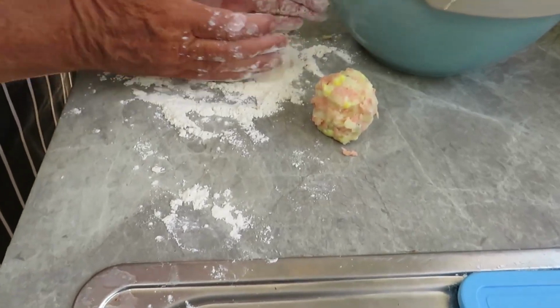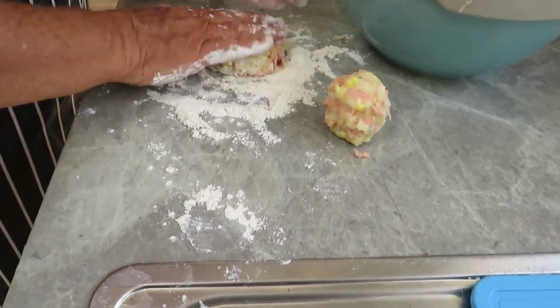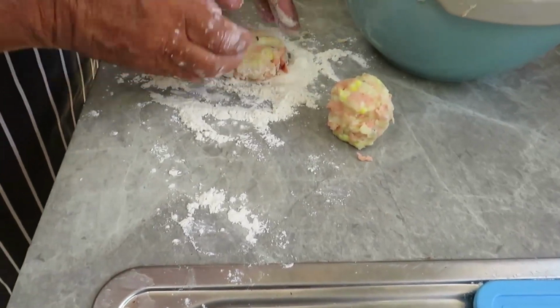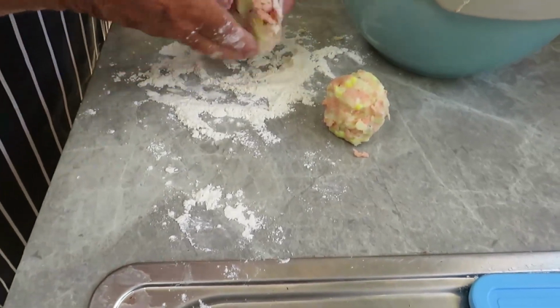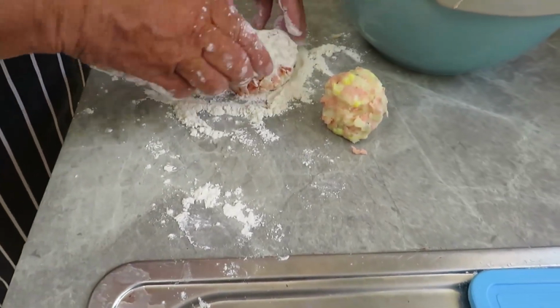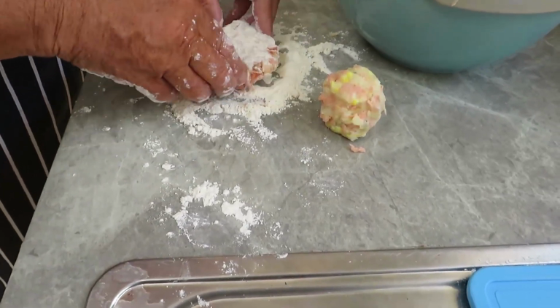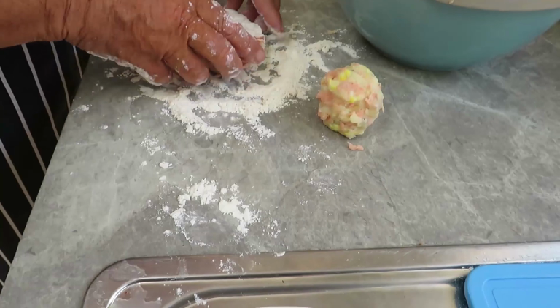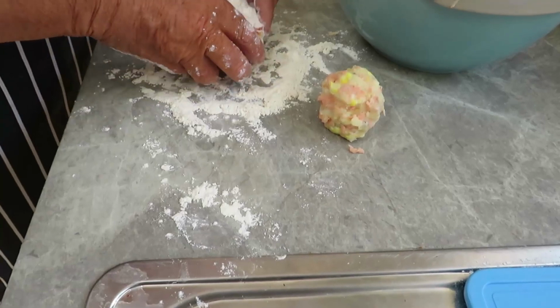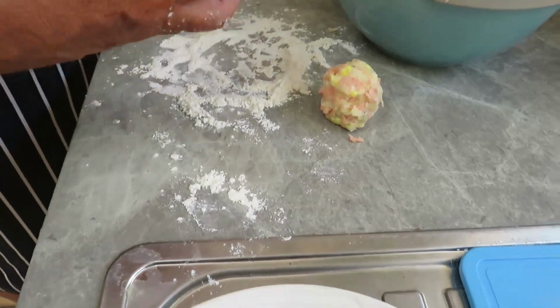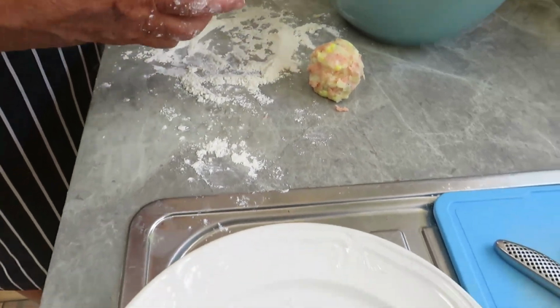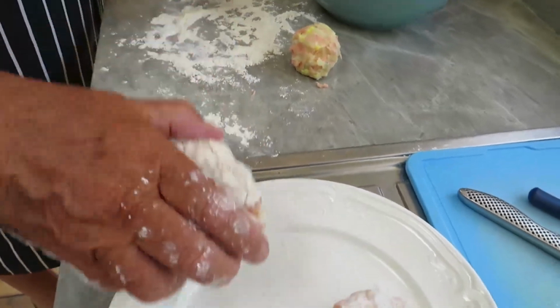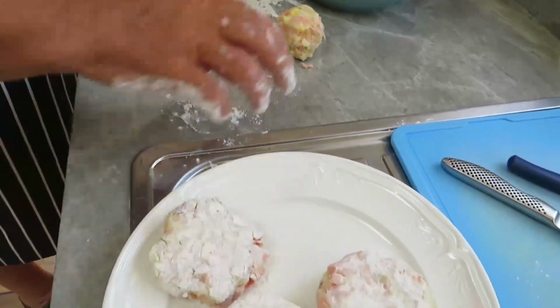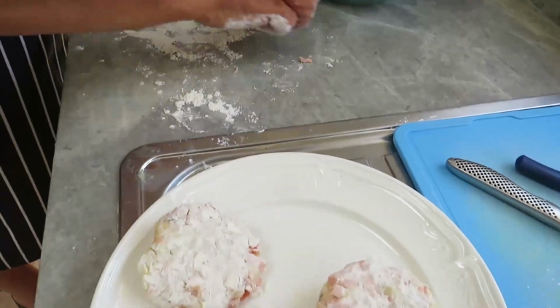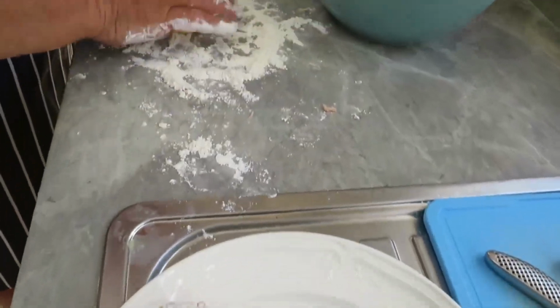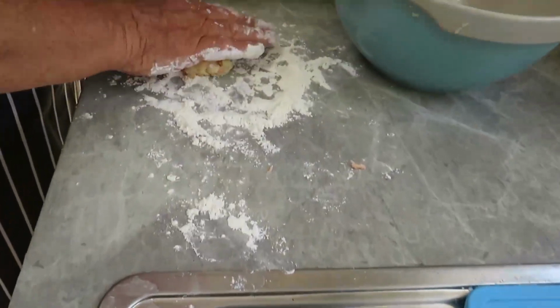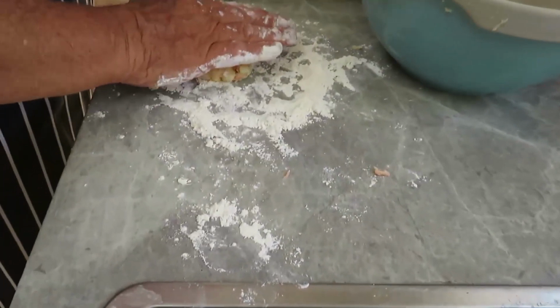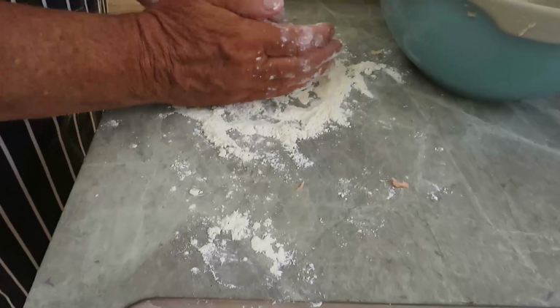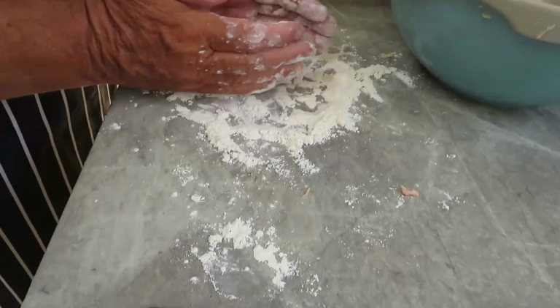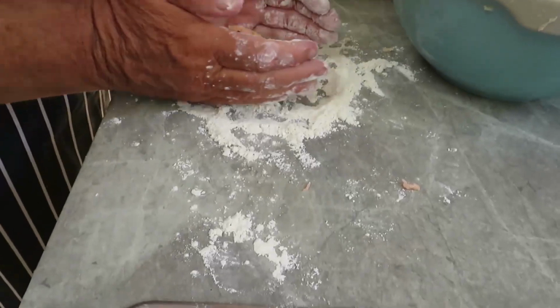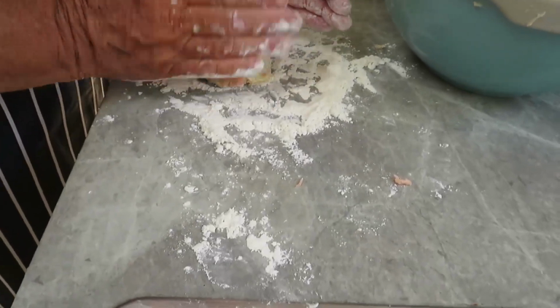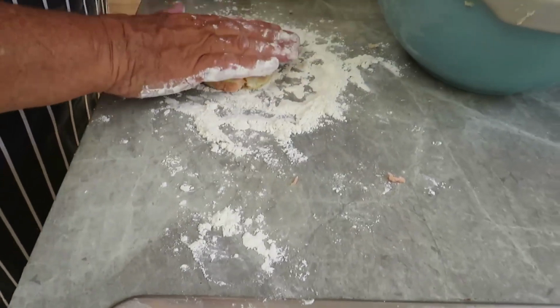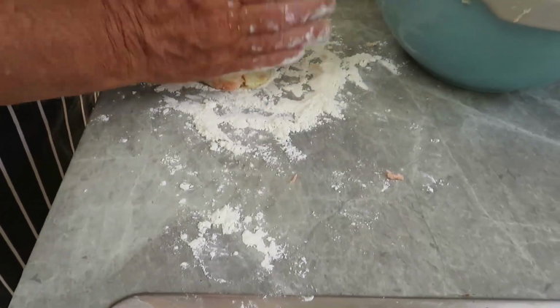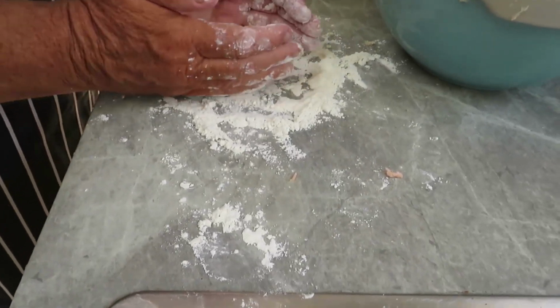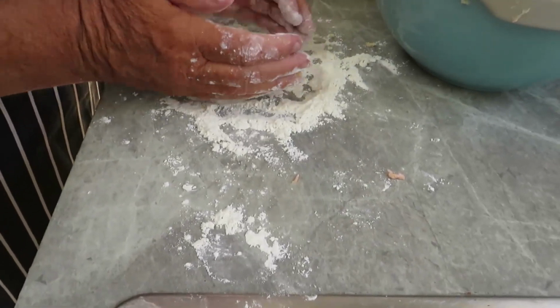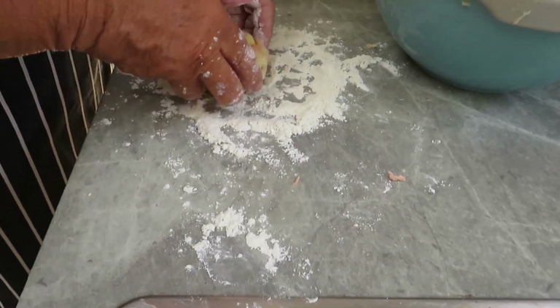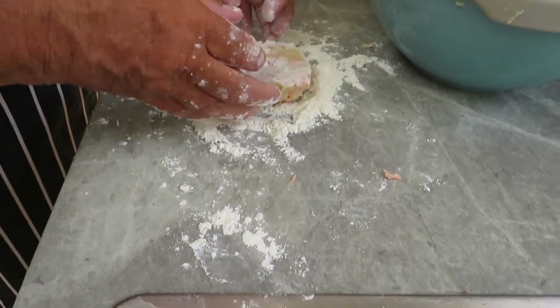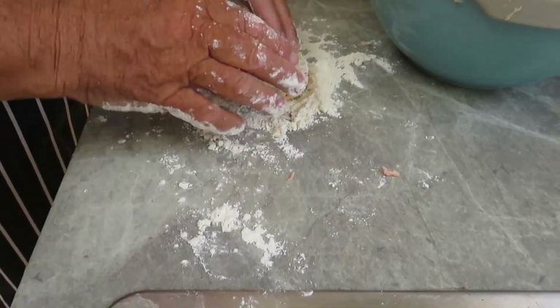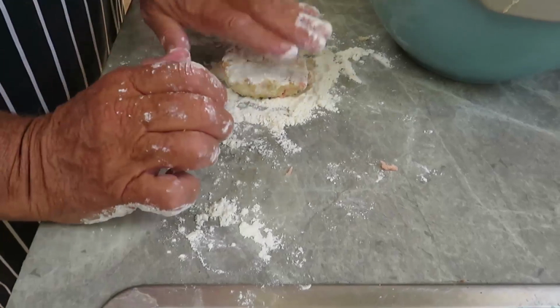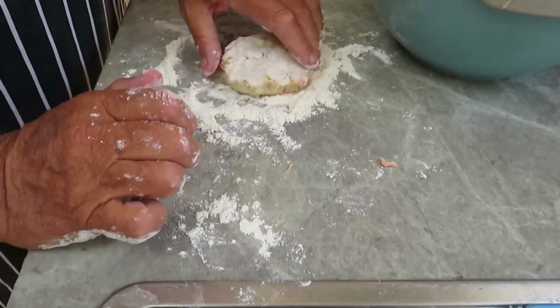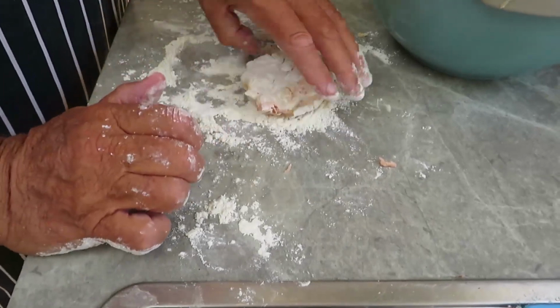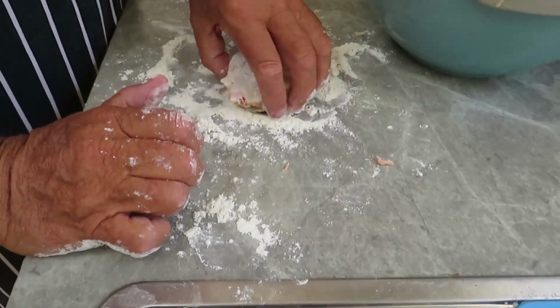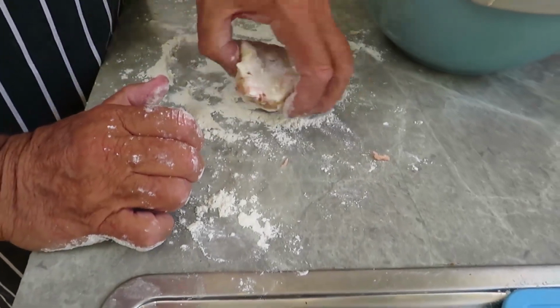I'm going to put them in the fridge for a while to get nice and firm before cooking them in the pan. While I'm doing that I'll be making a delicious tartar sauce.